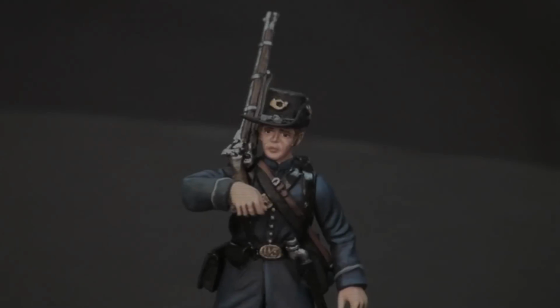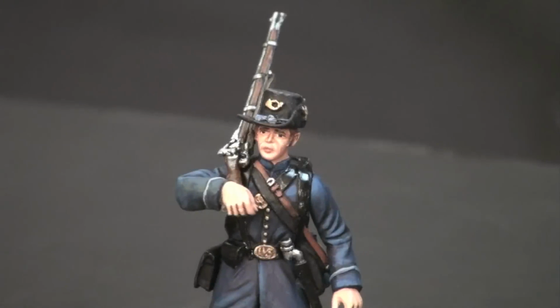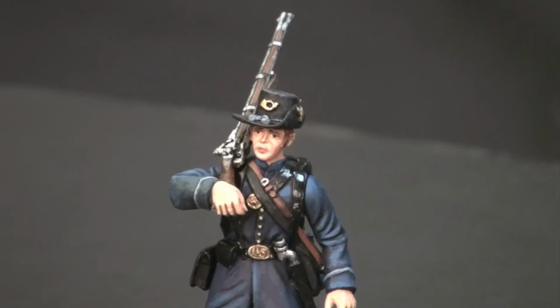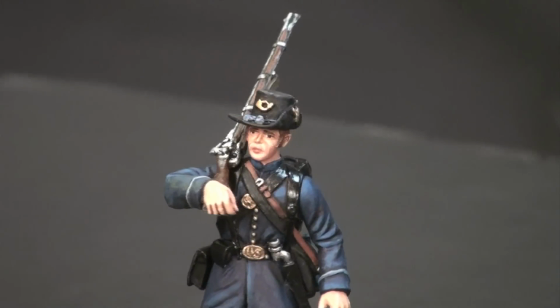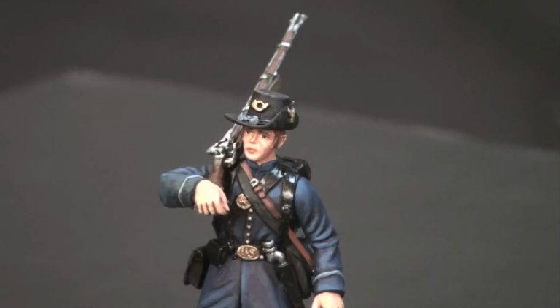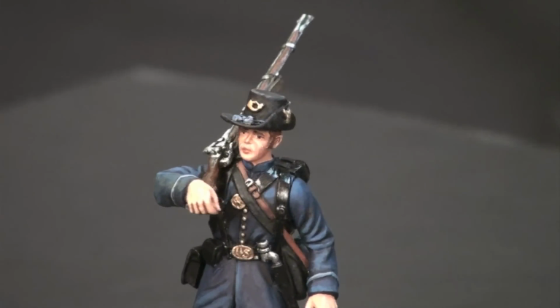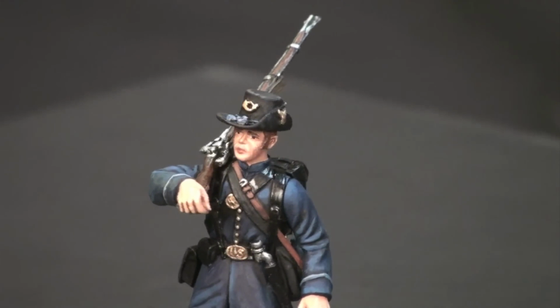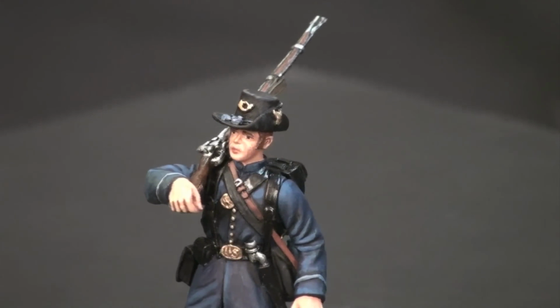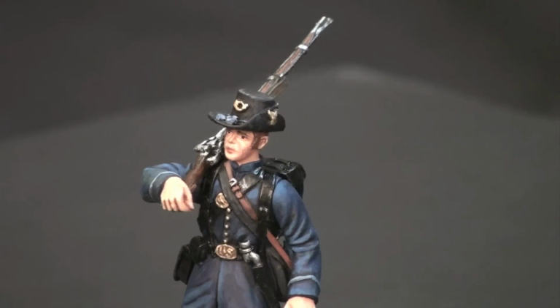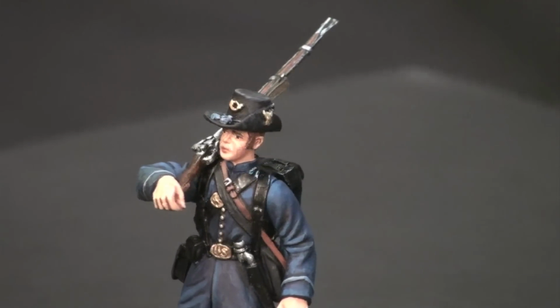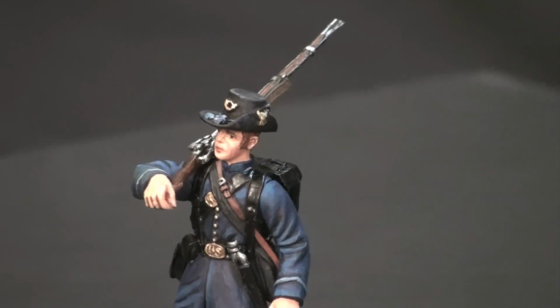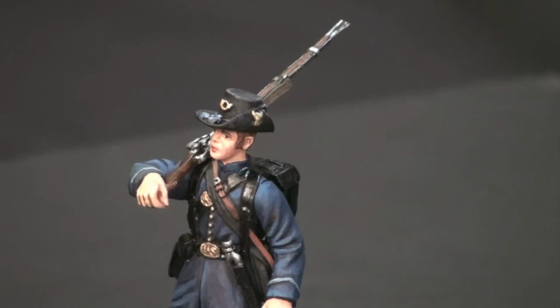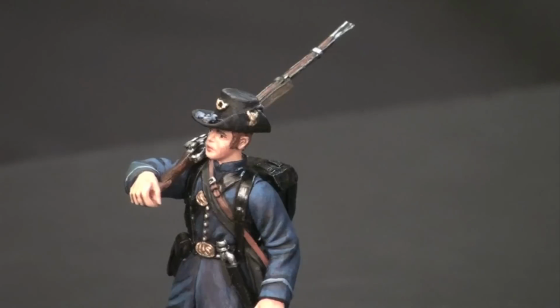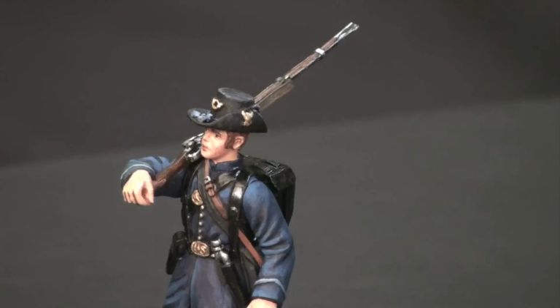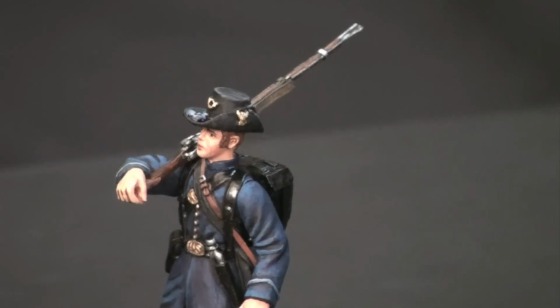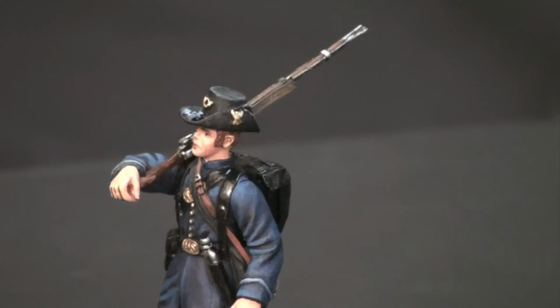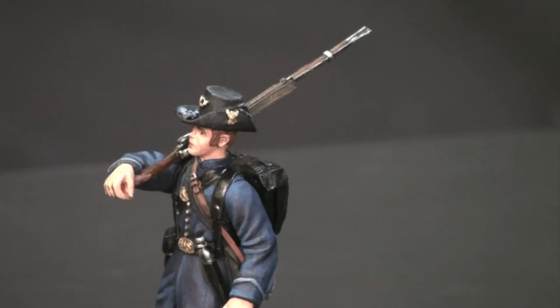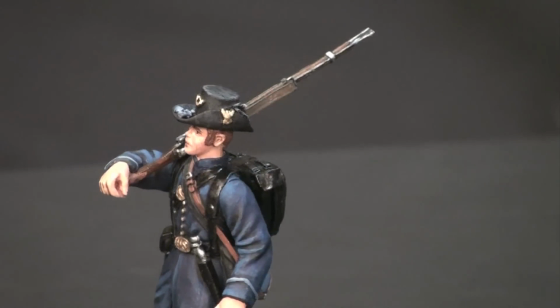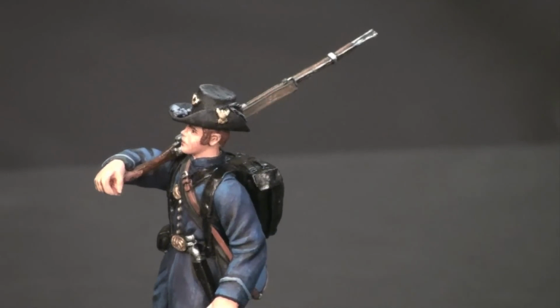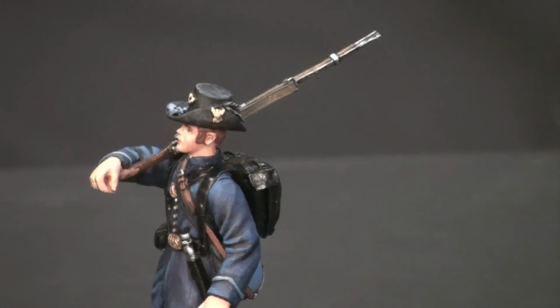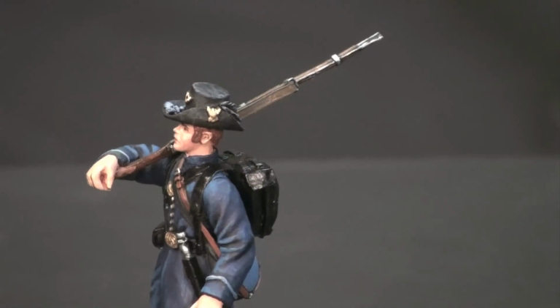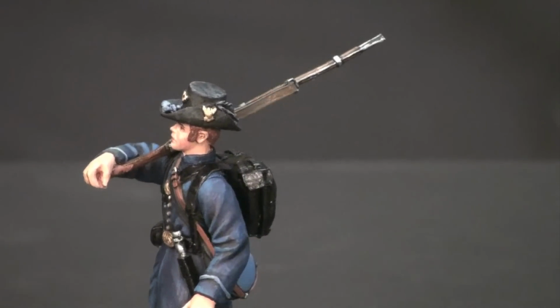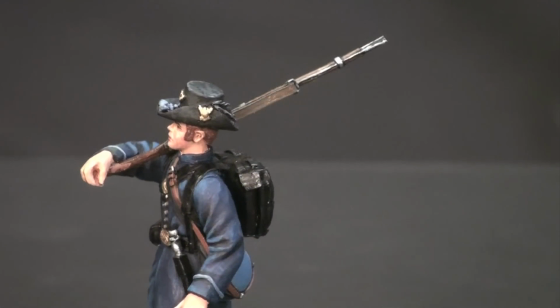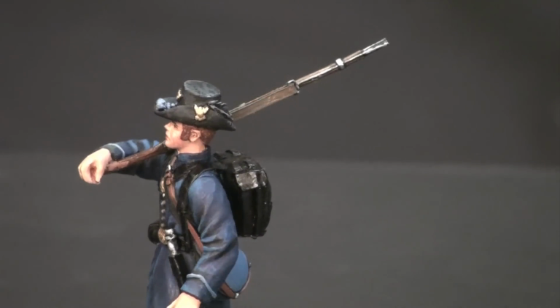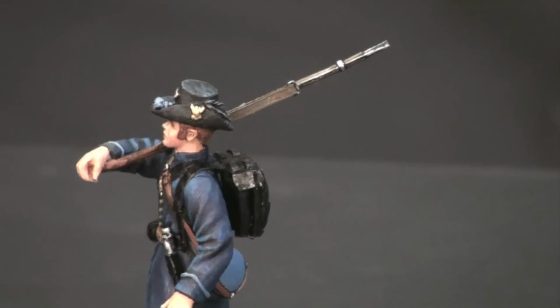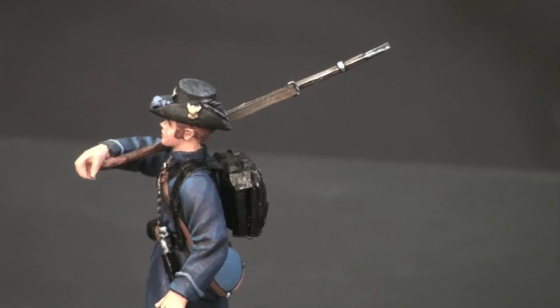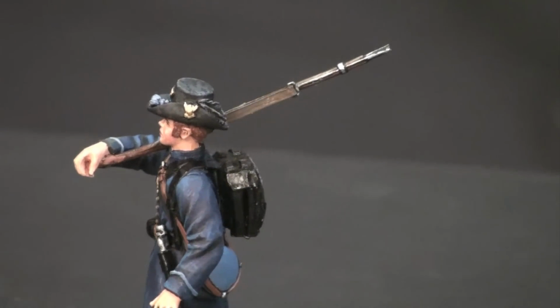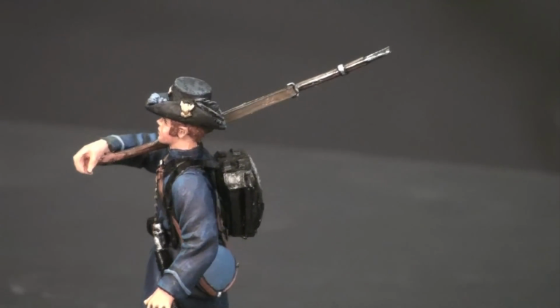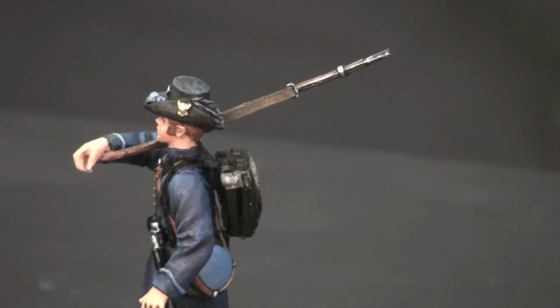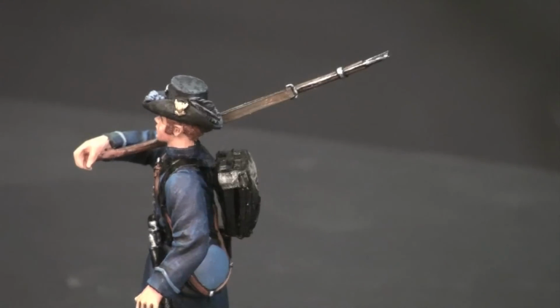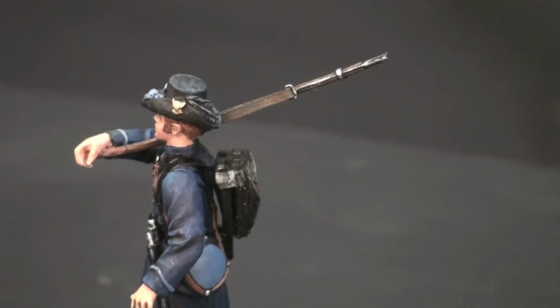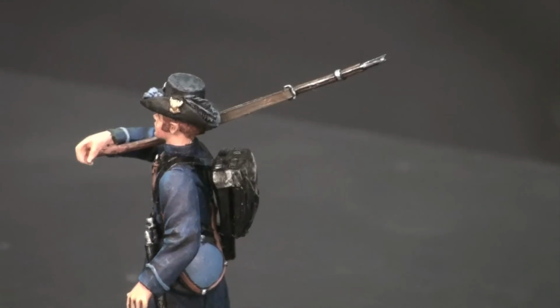The hat was painted using Andrea flat black mixed with a bit of flesh color and some various browns to give it a nice weathered look.